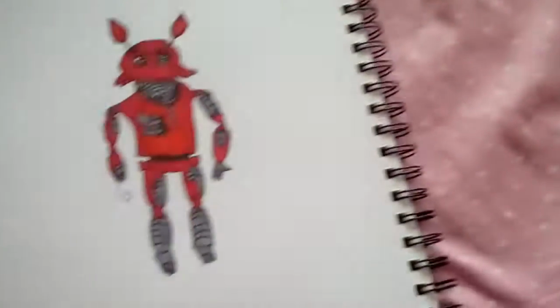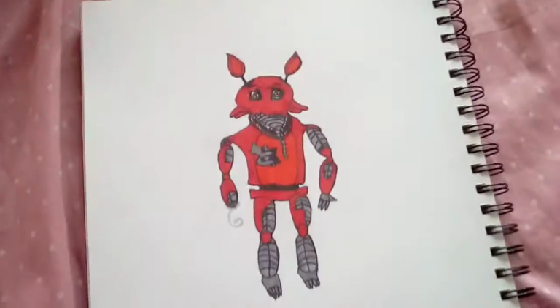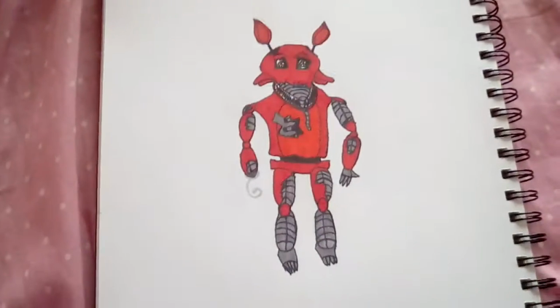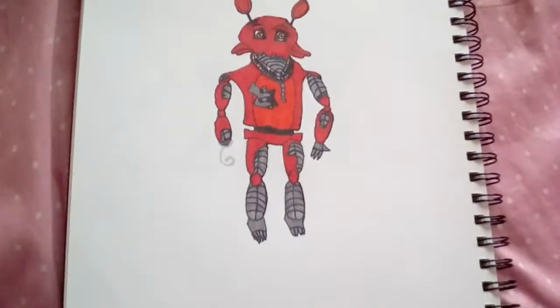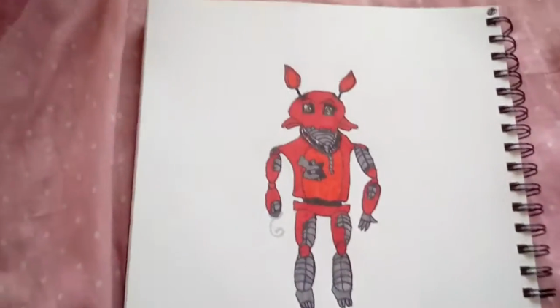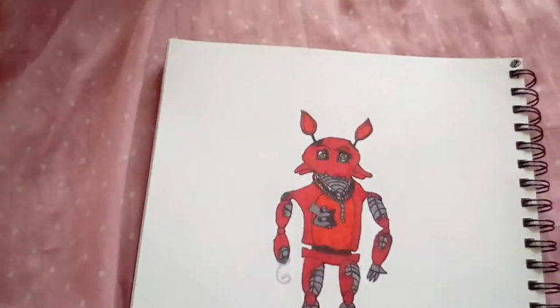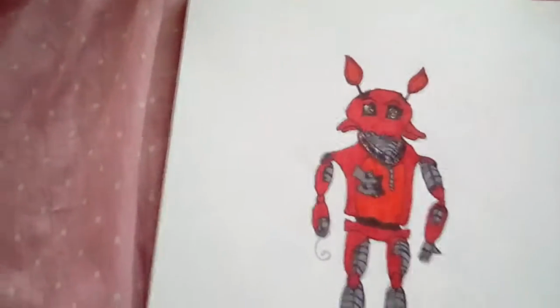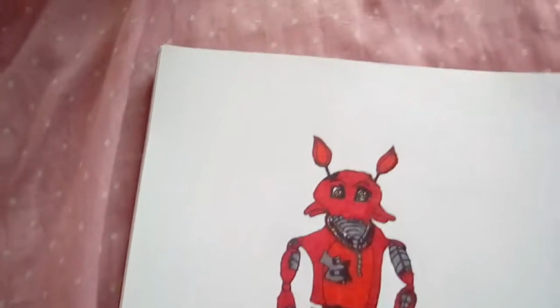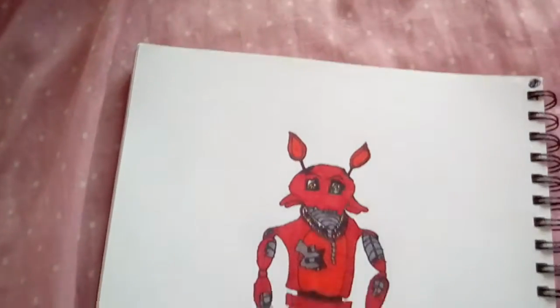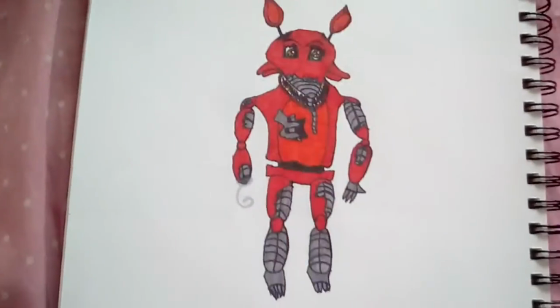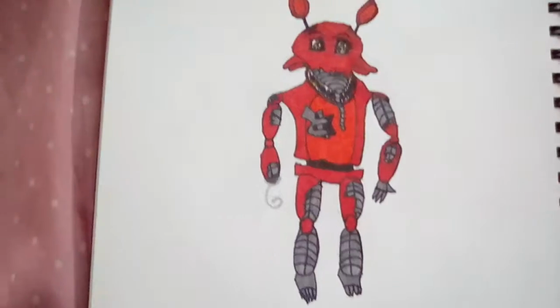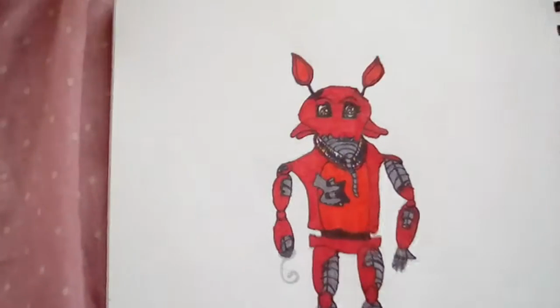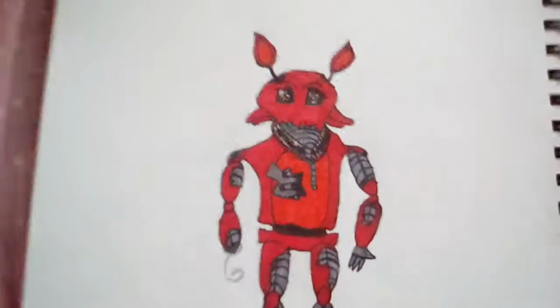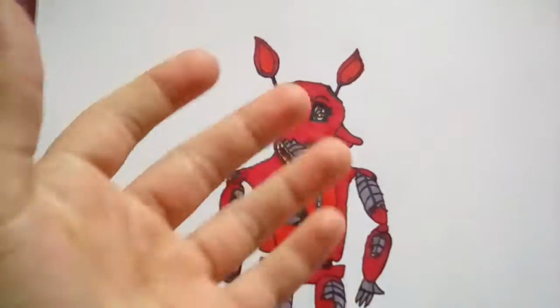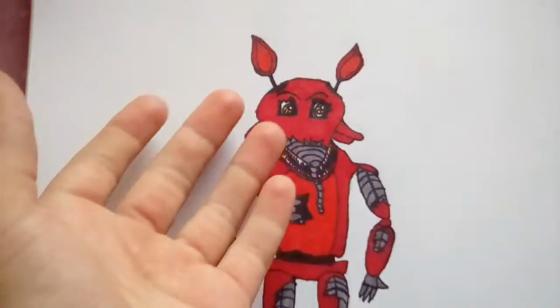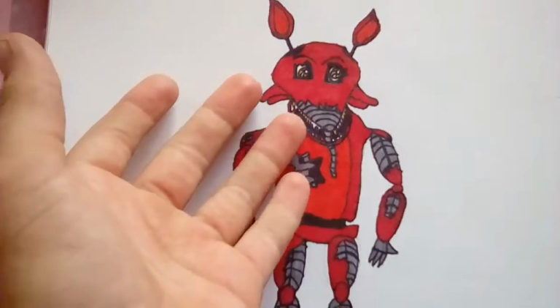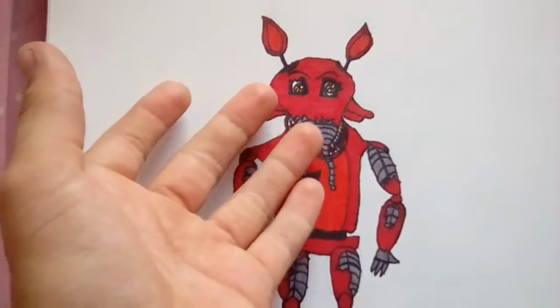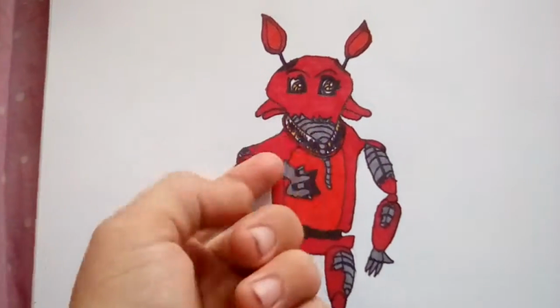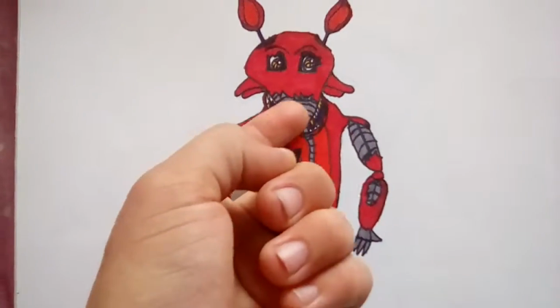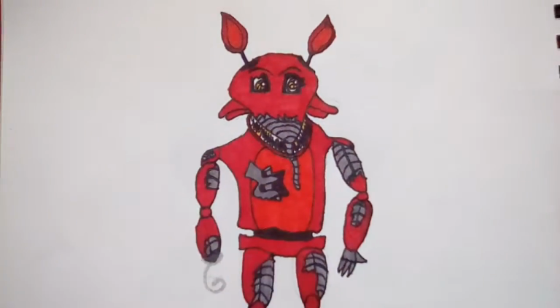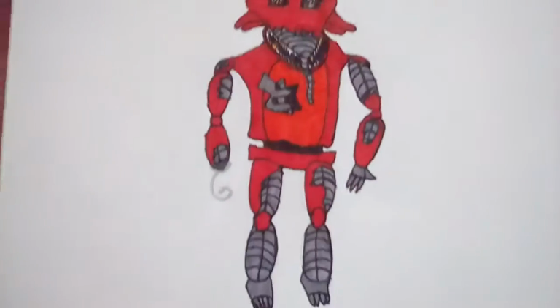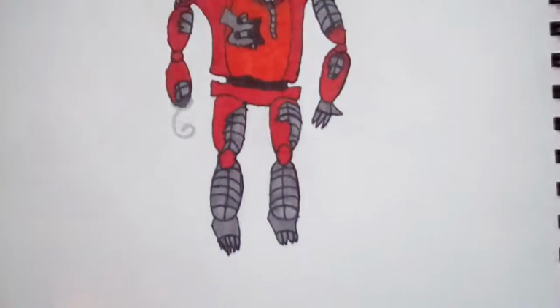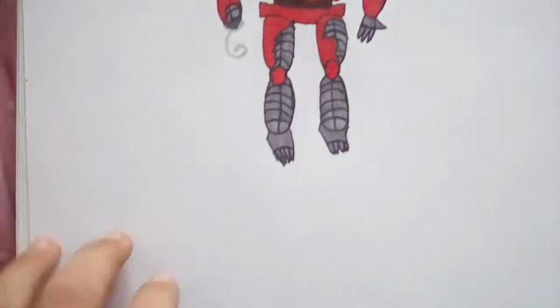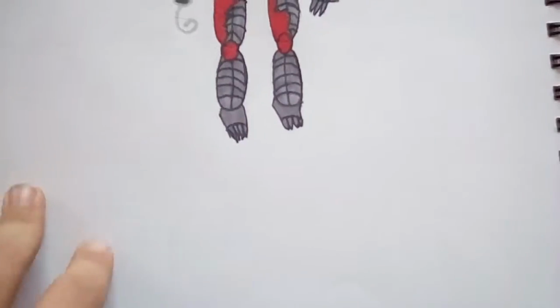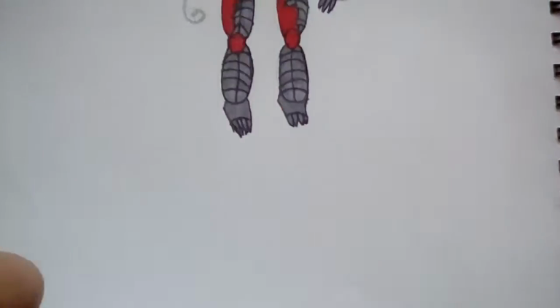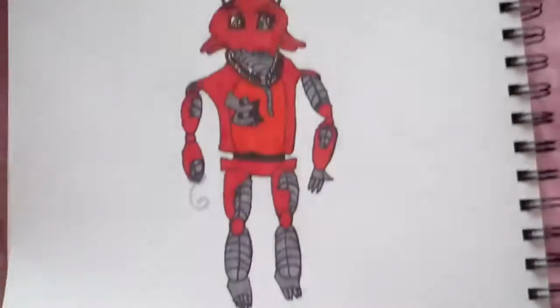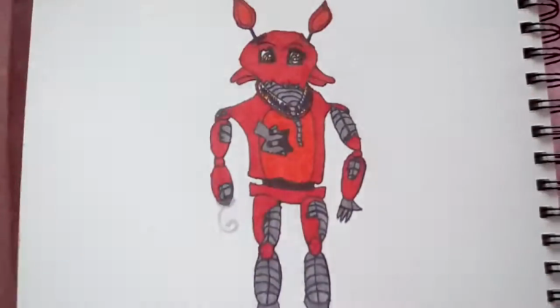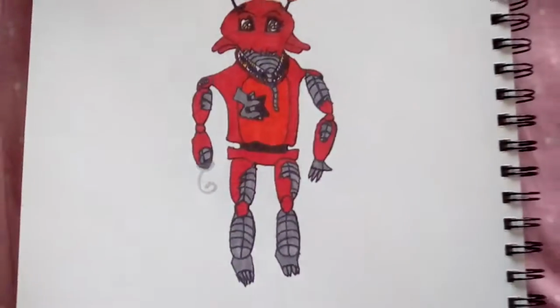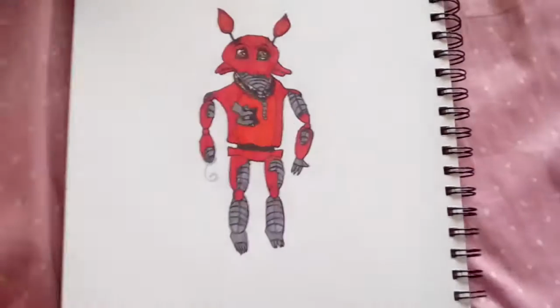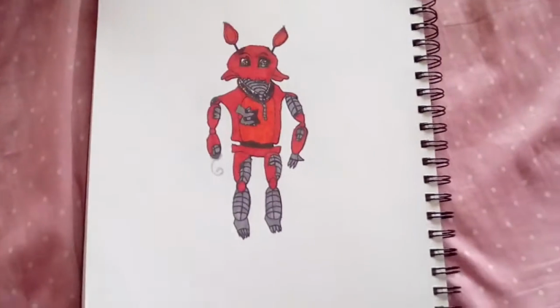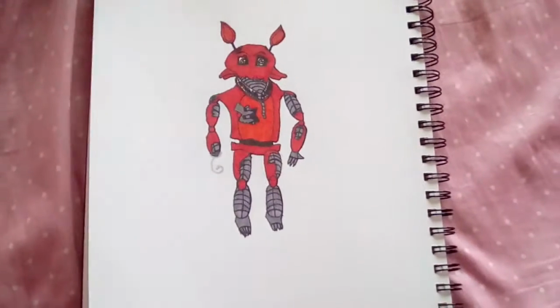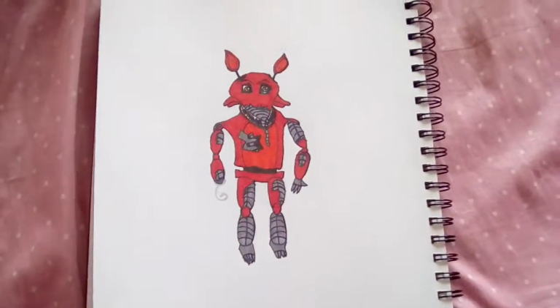Never thought I would draw this, but — Nightmare Foxy. Doesn't anyone have a scratch on its face except for this. If you guys want to see this, just pause it right here.